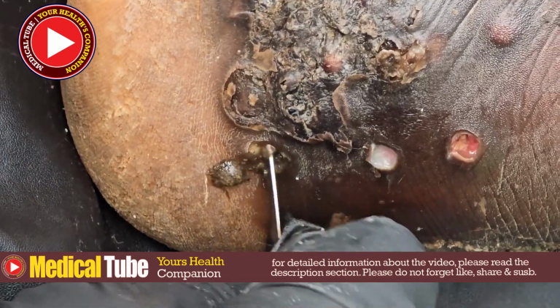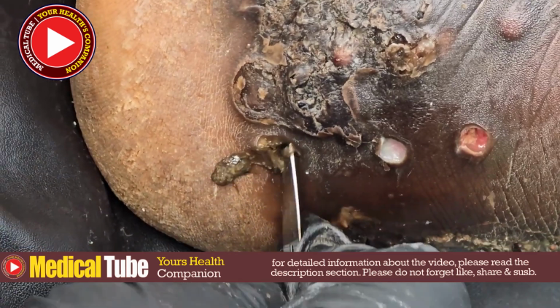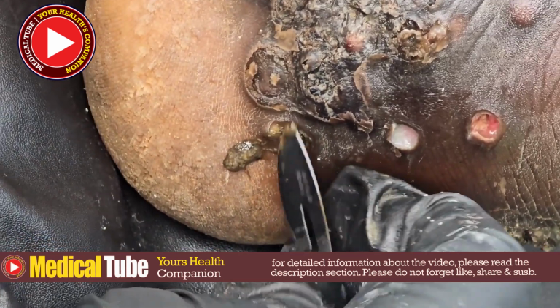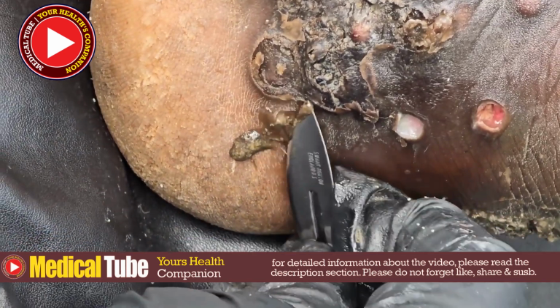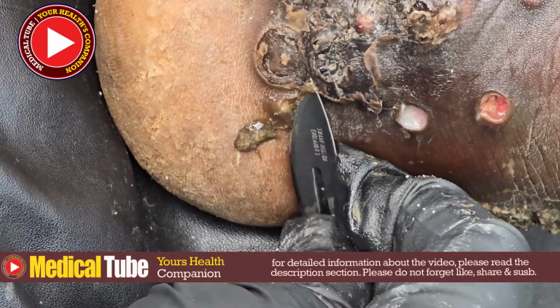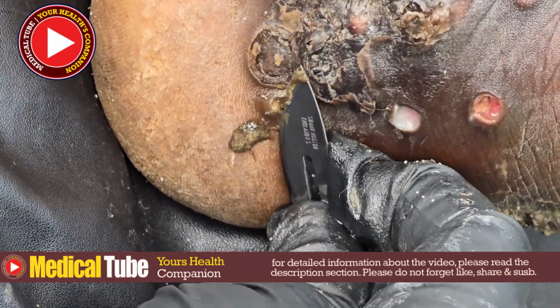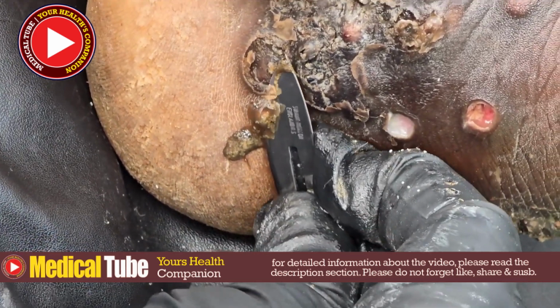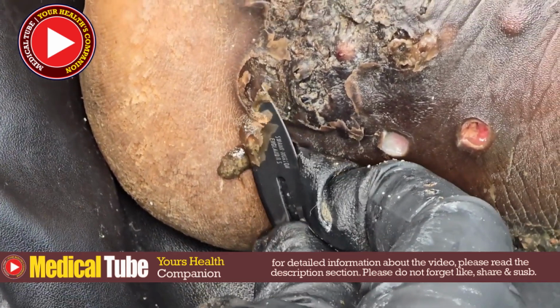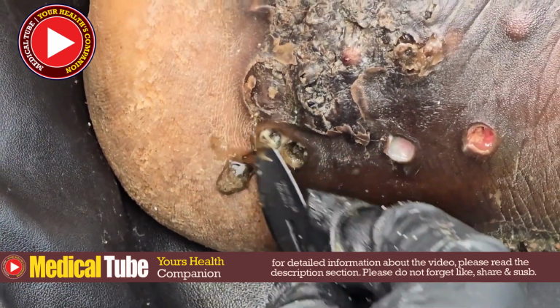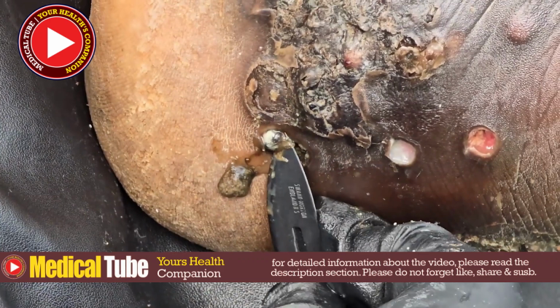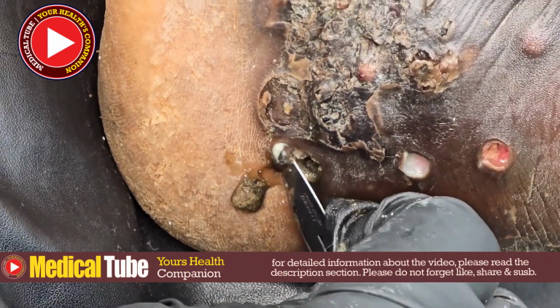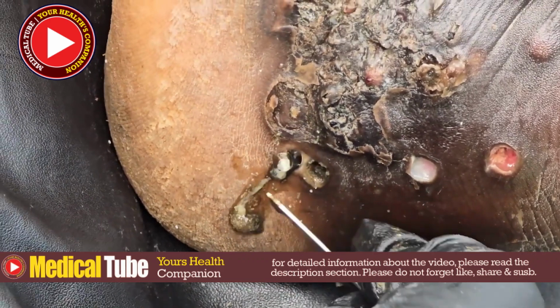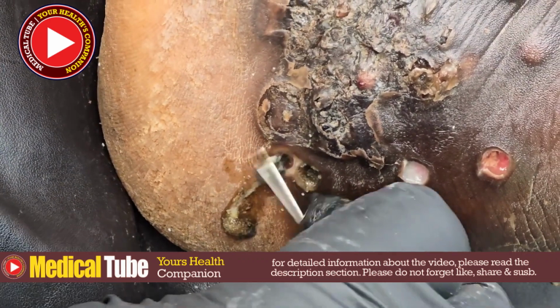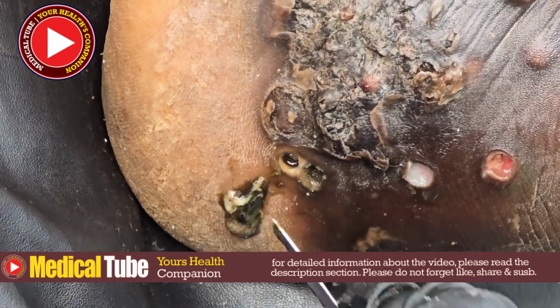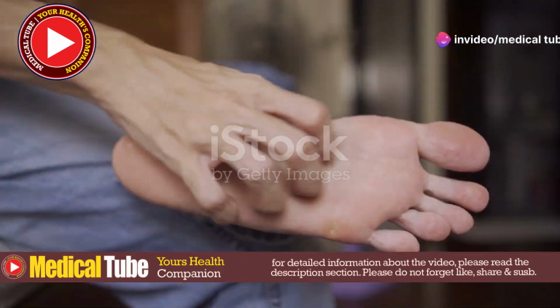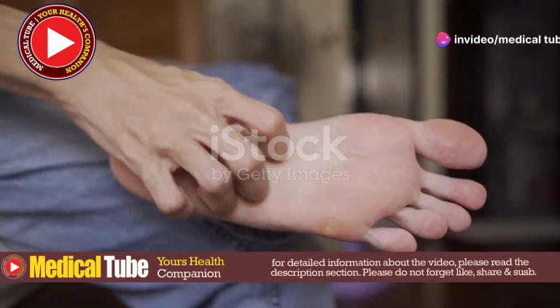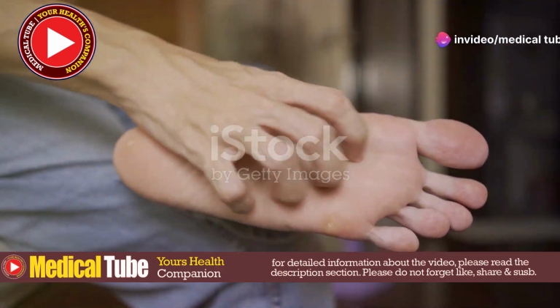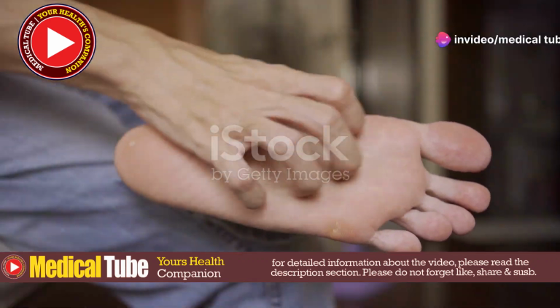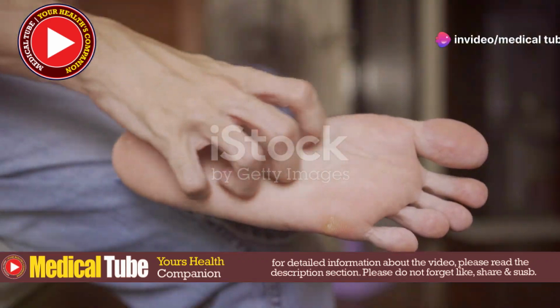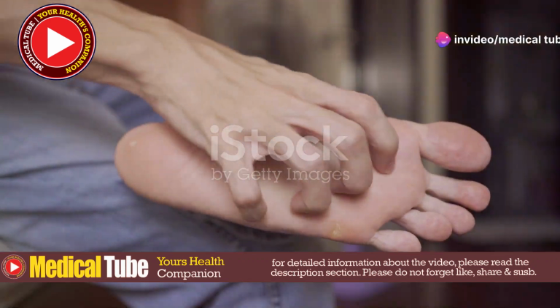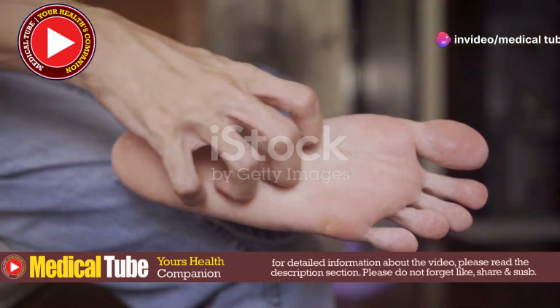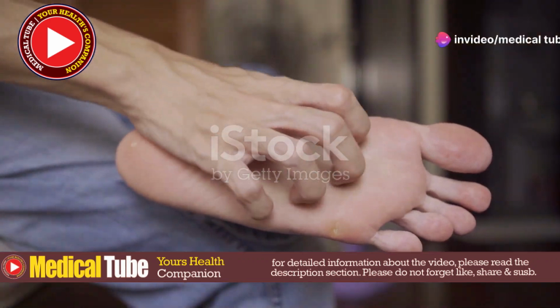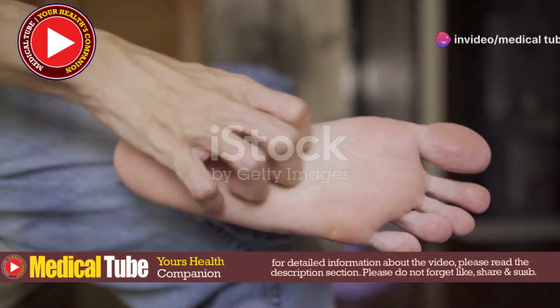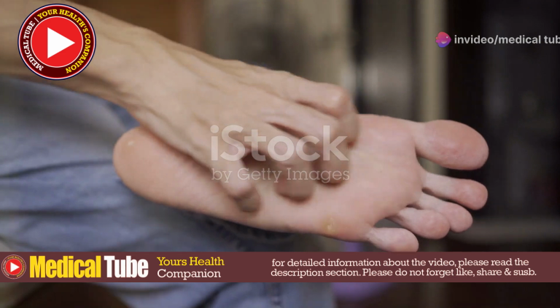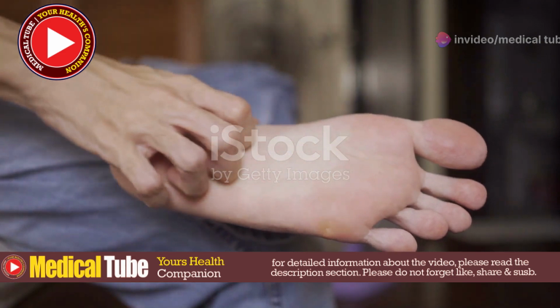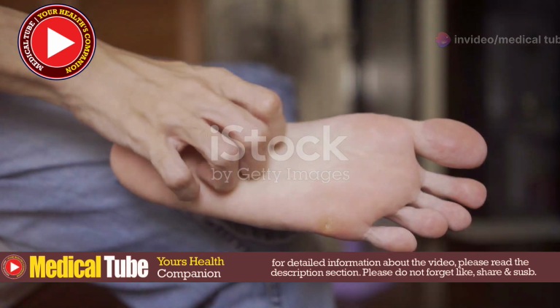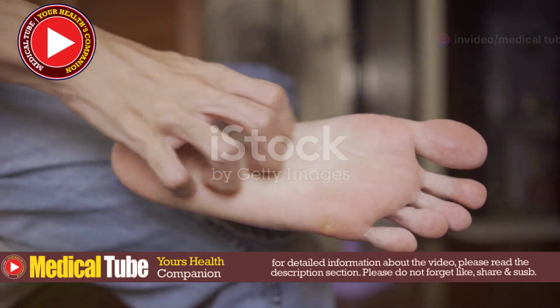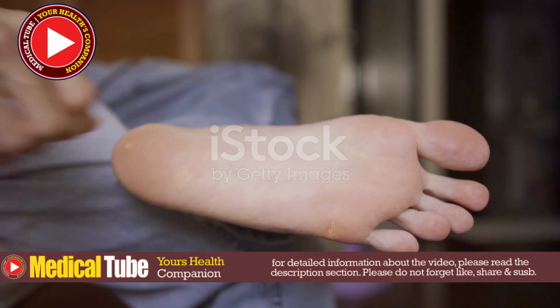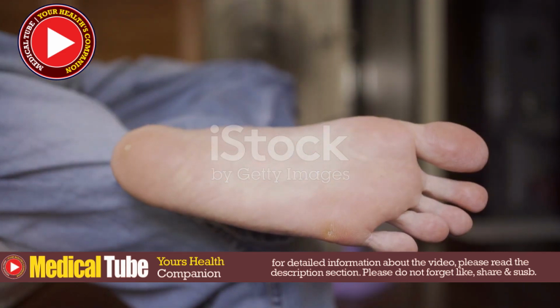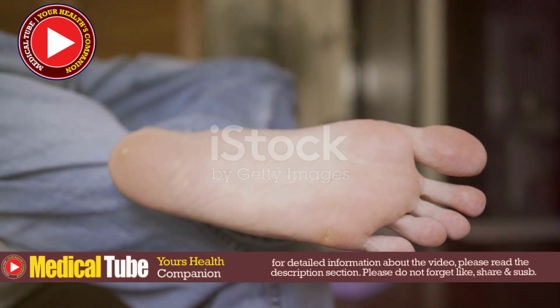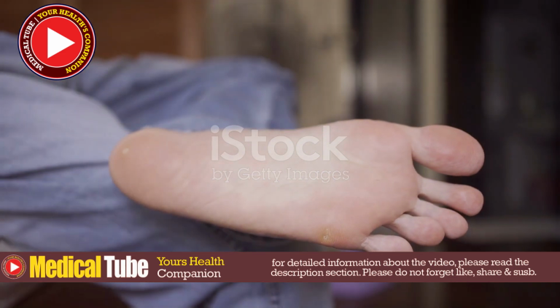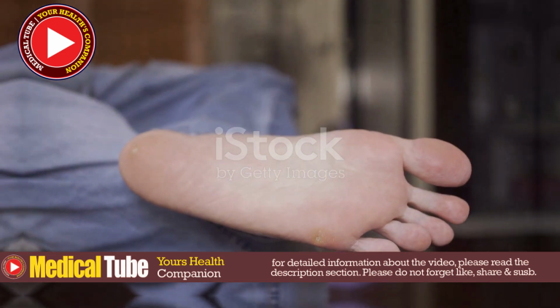Symptoms of Jigger Infestation include severe itching, pain in the affected area, and swelling and redness around the point of entry. In extreme cases, secondary infections can occur, leading to ulcers or even gangrene if left untreated.